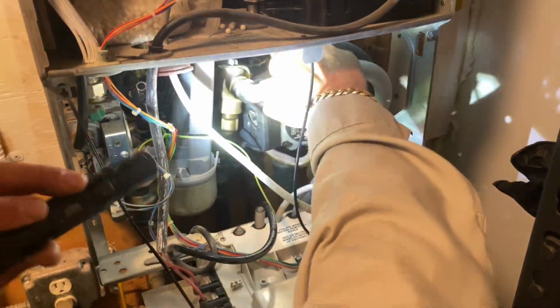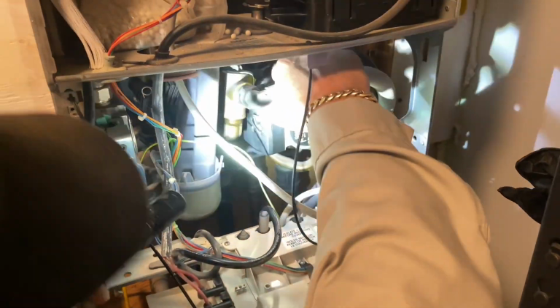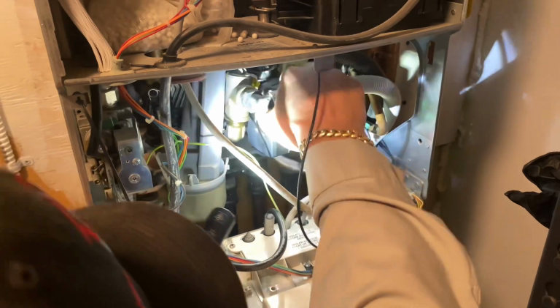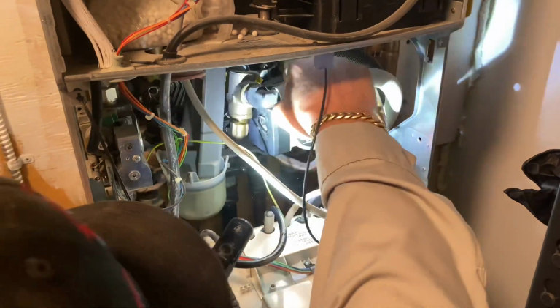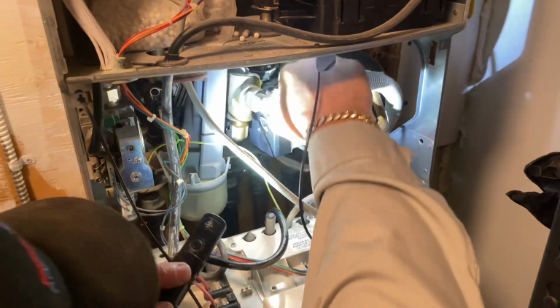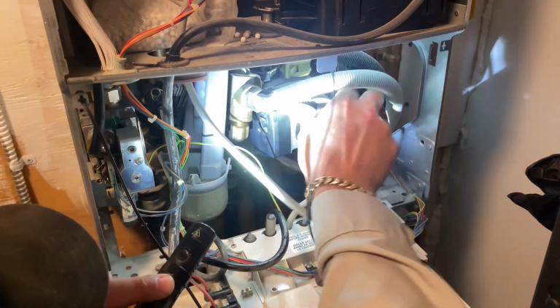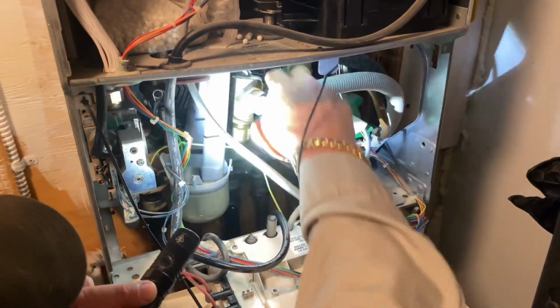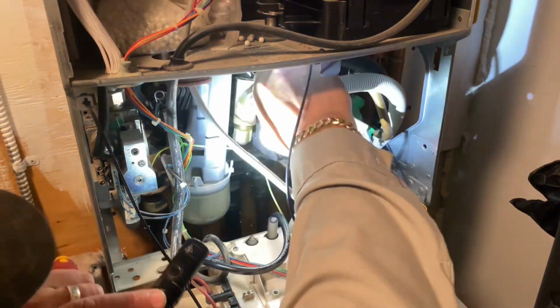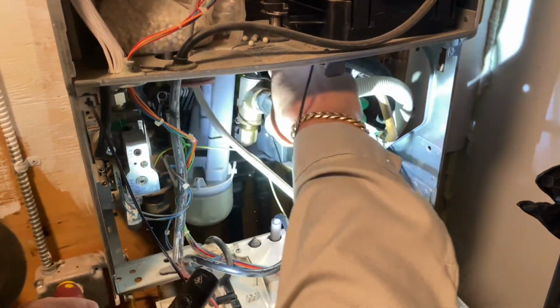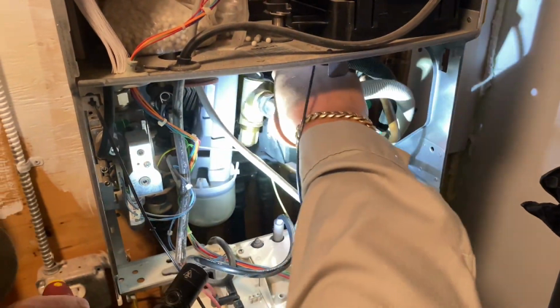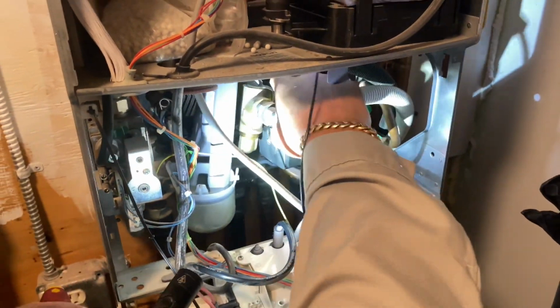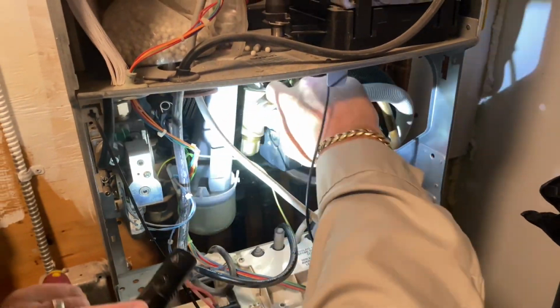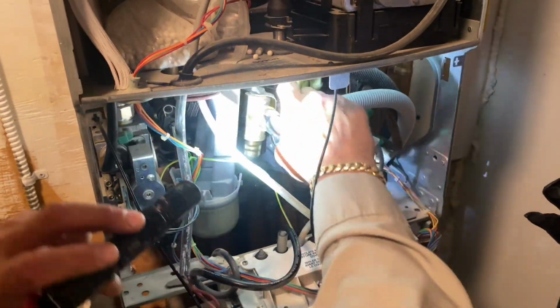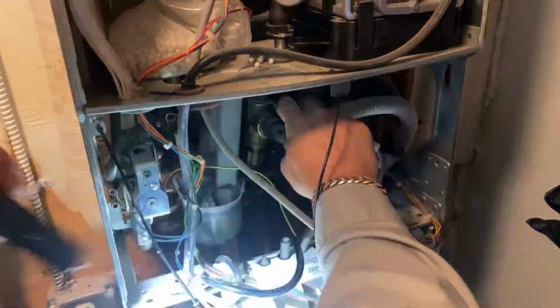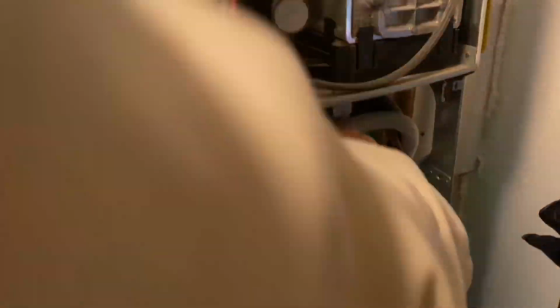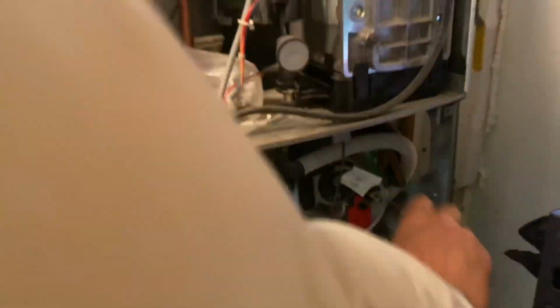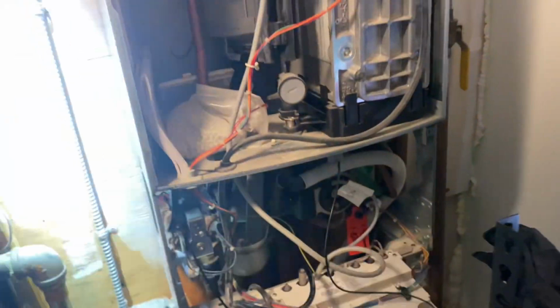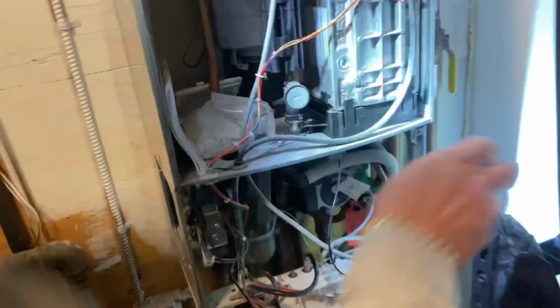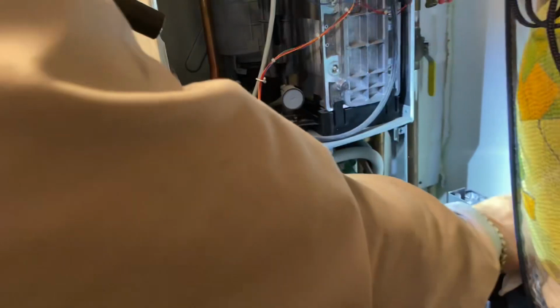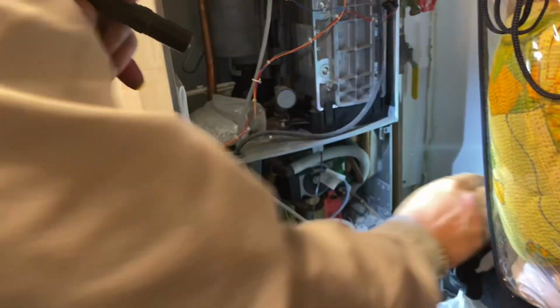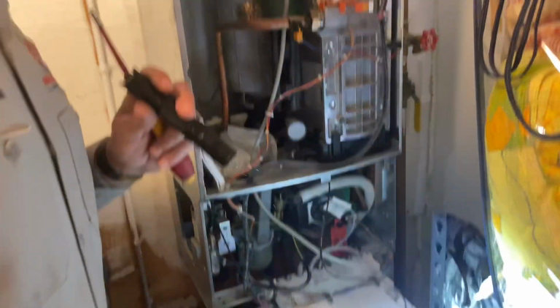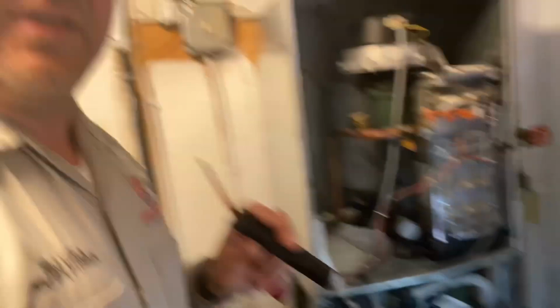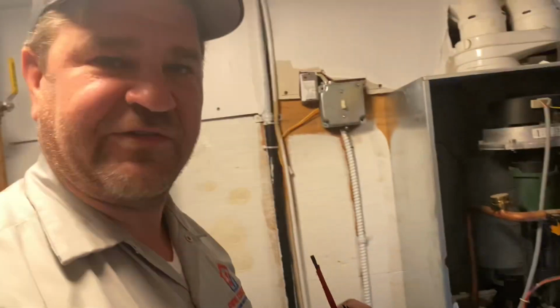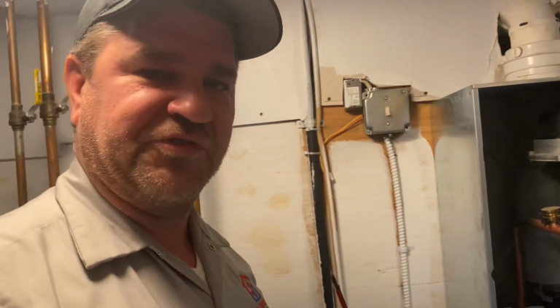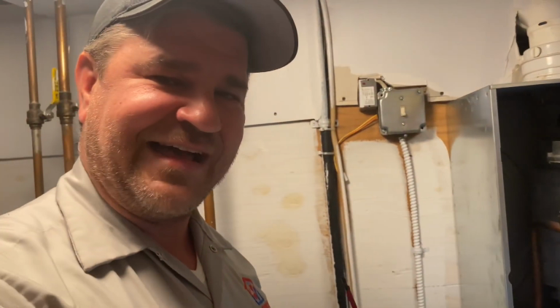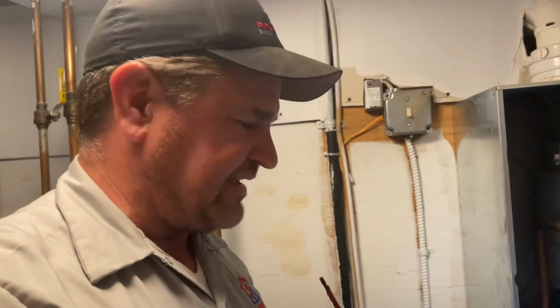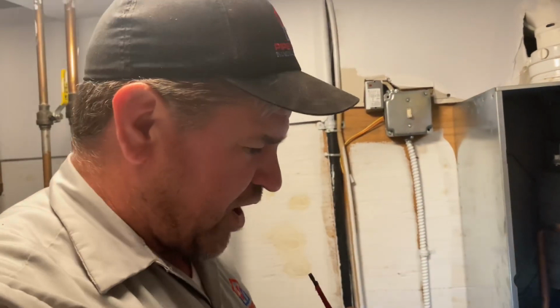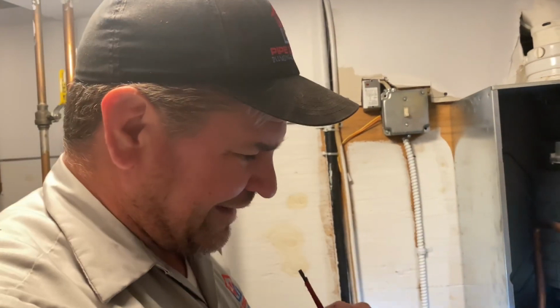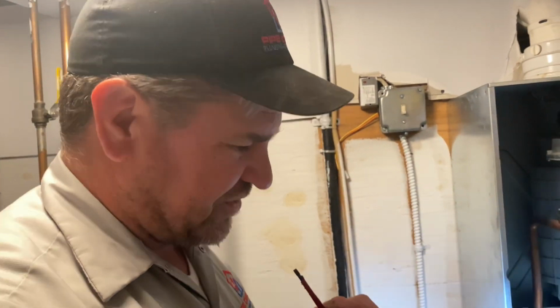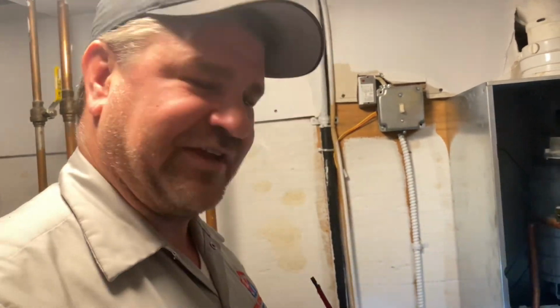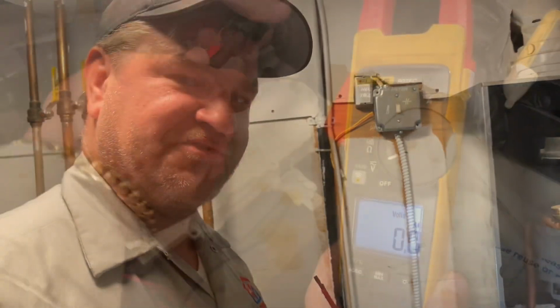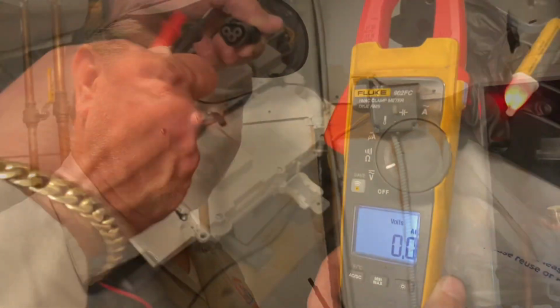I got power here but to my circulator — nothing. So let's unplug this and see what's going on. Turn off power, we're going to power cycle it again and check for voltage at the wiring going to the internal circulator.